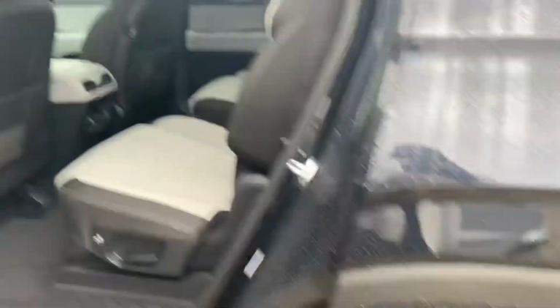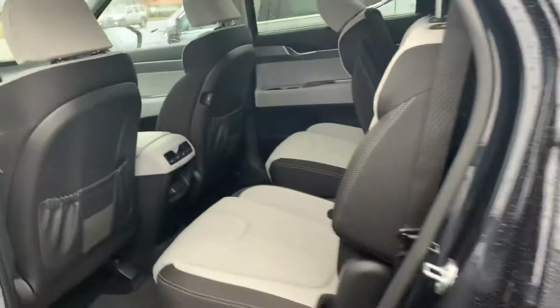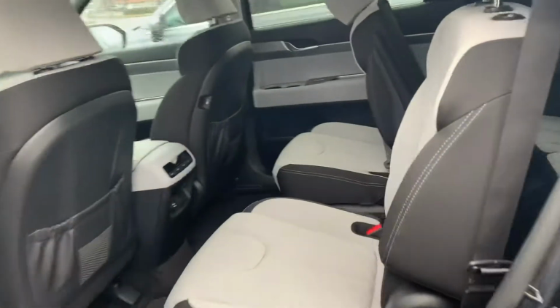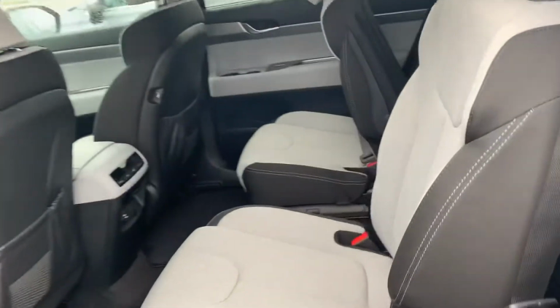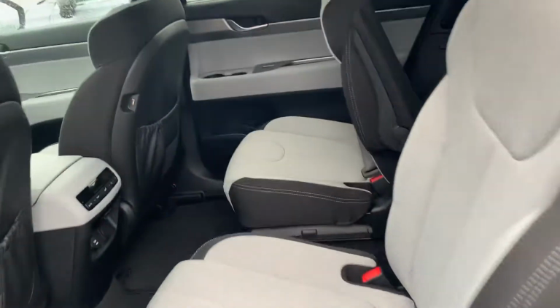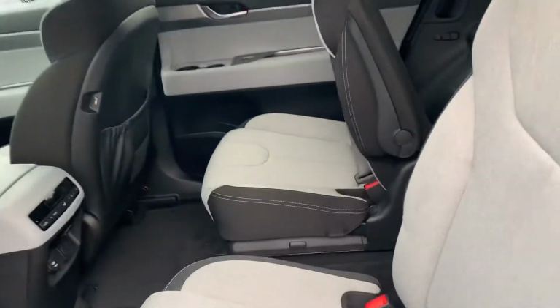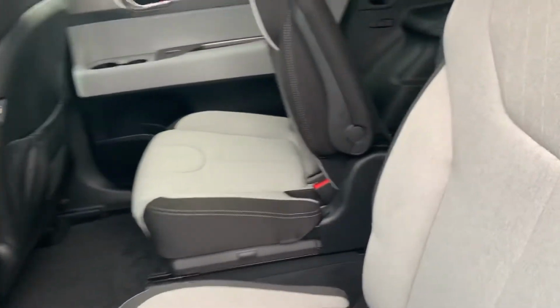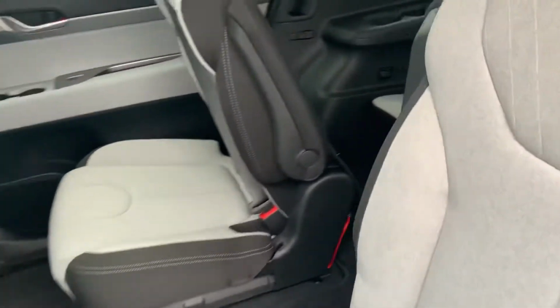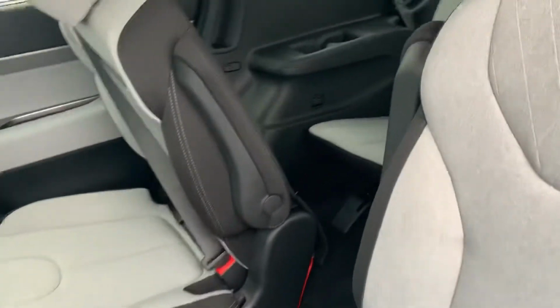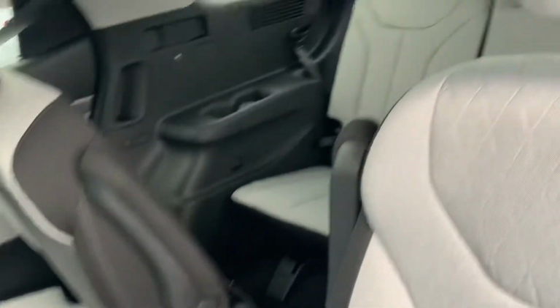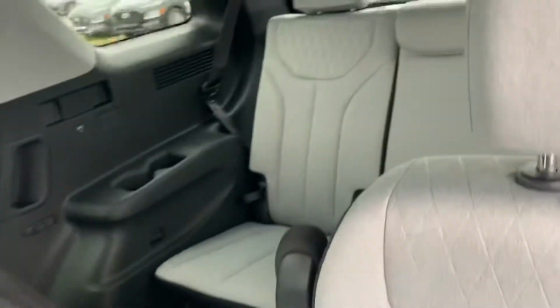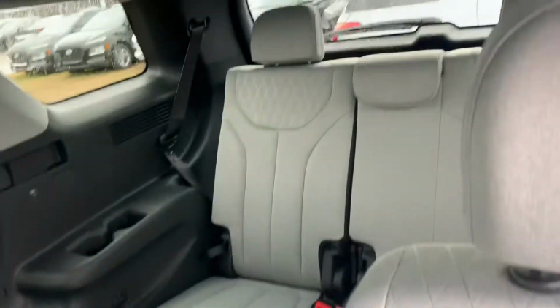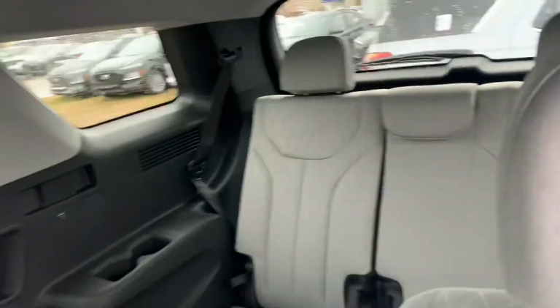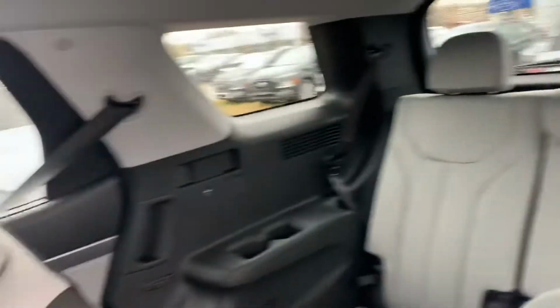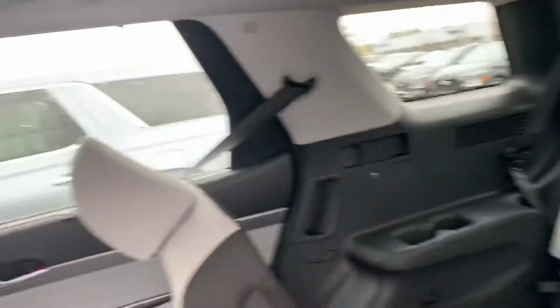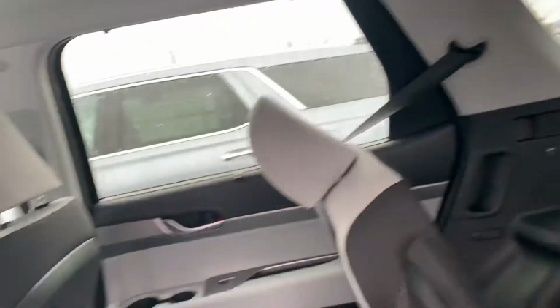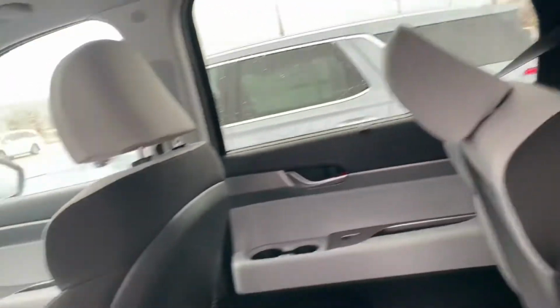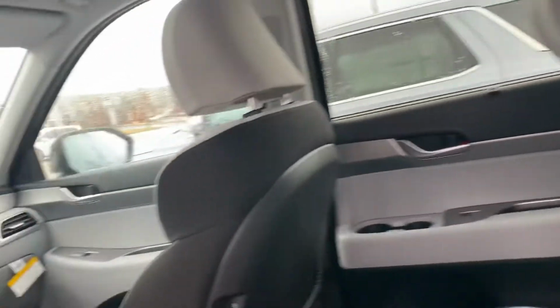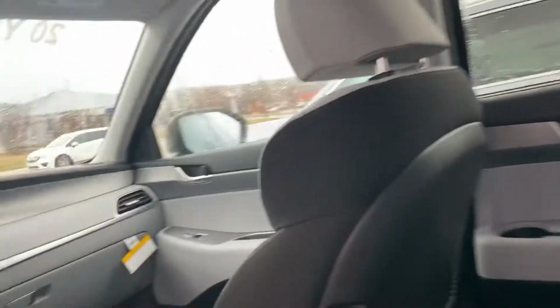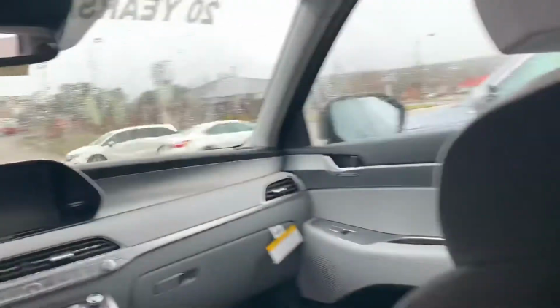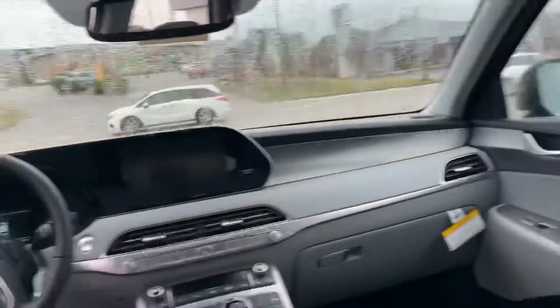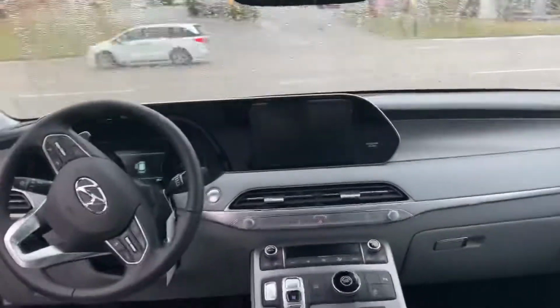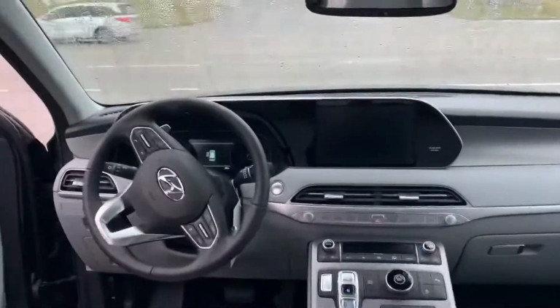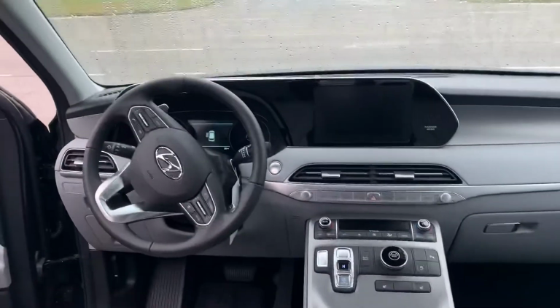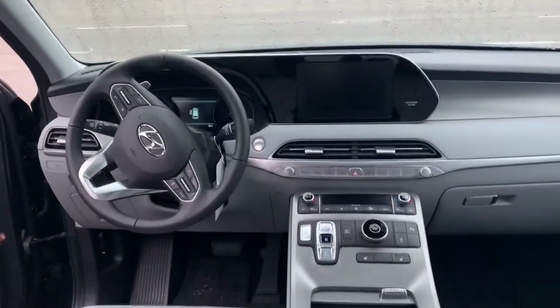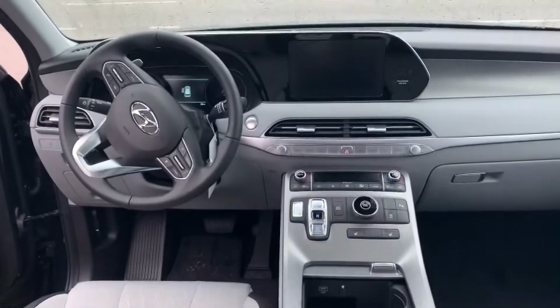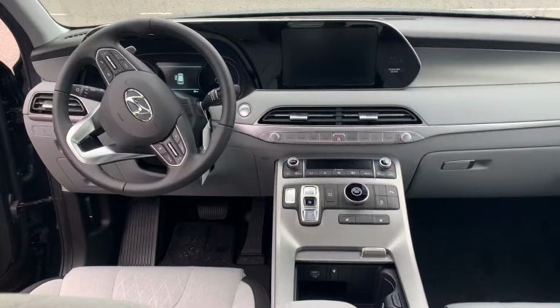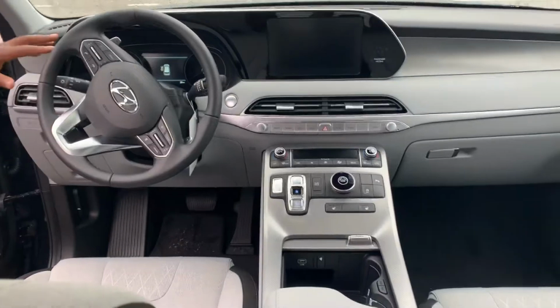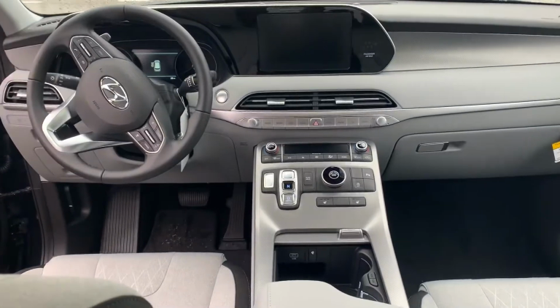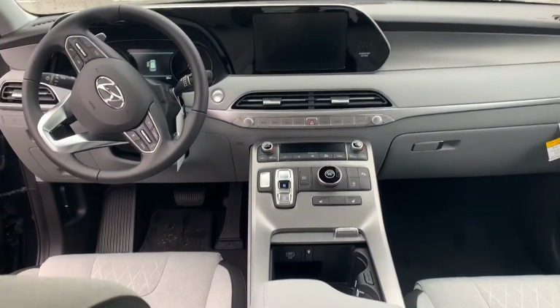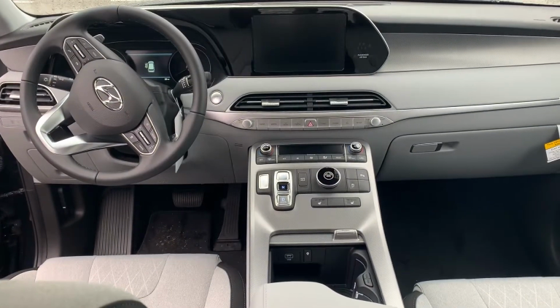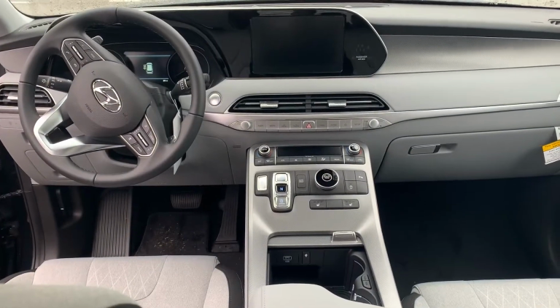Why don't you follow me and let me show you inside. It's going to feature an 8-inch touchscreen display with Apple CarPlay as well as Android Auto, backup cam, heated seats, heated steering wheel, and Bluetooth controls at the touch of your fingertips.